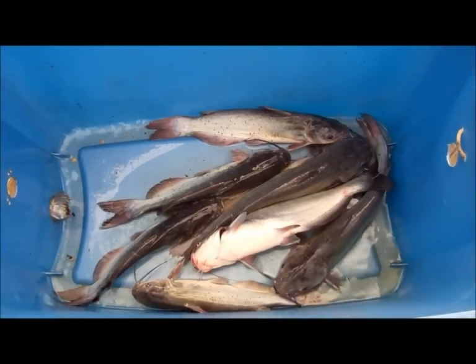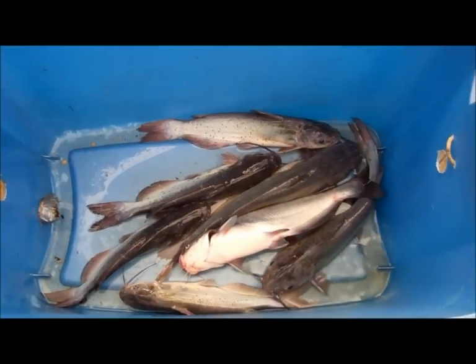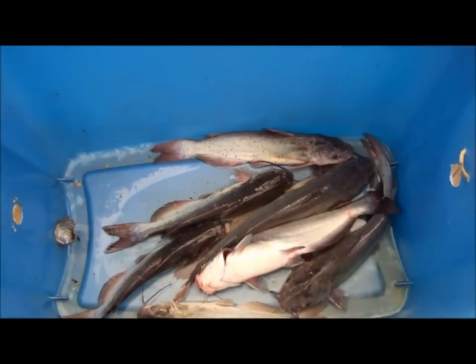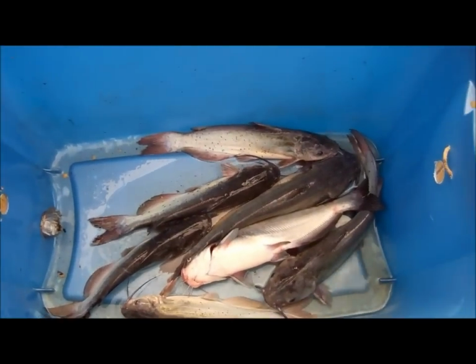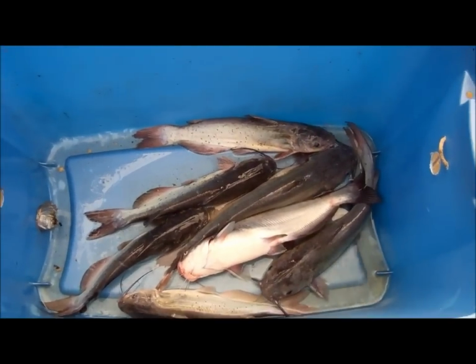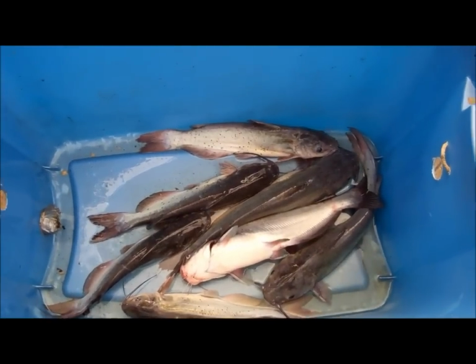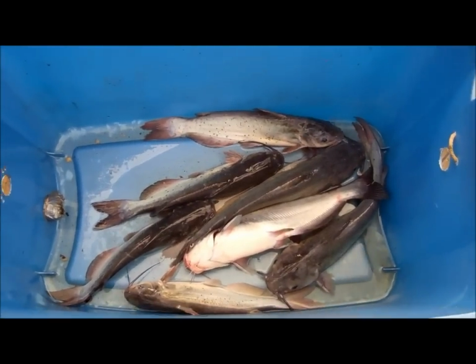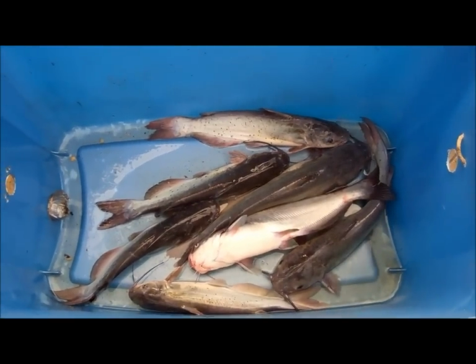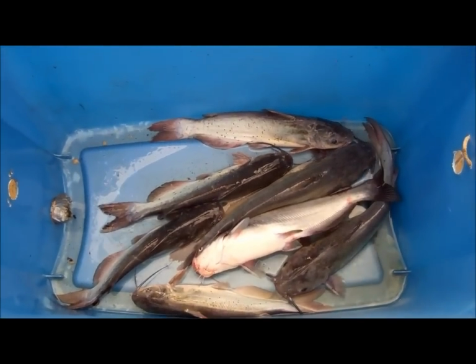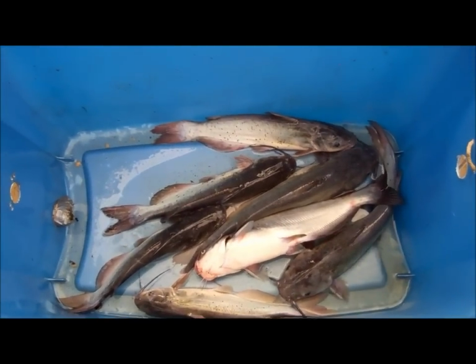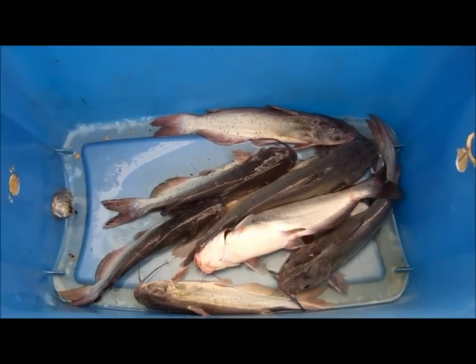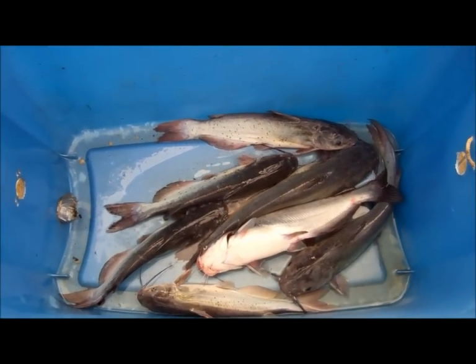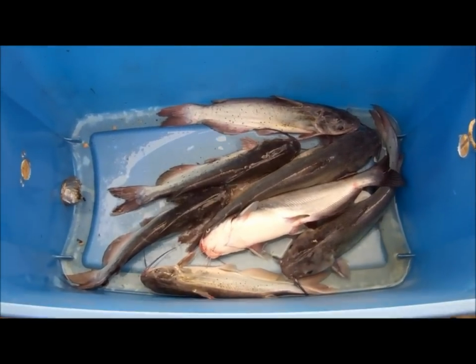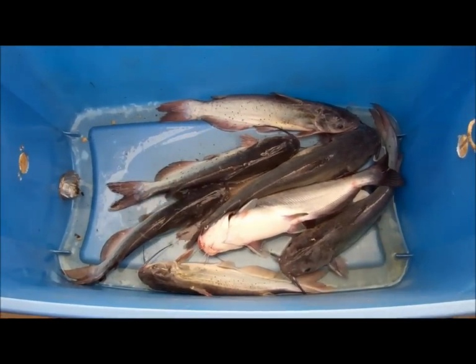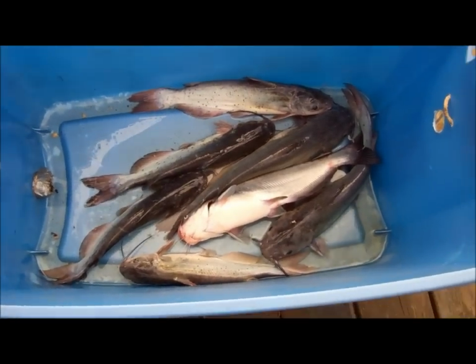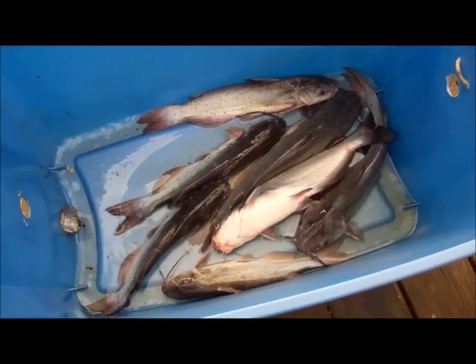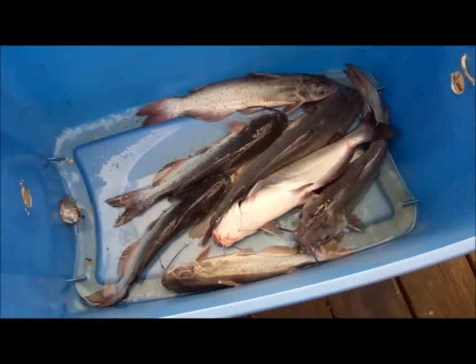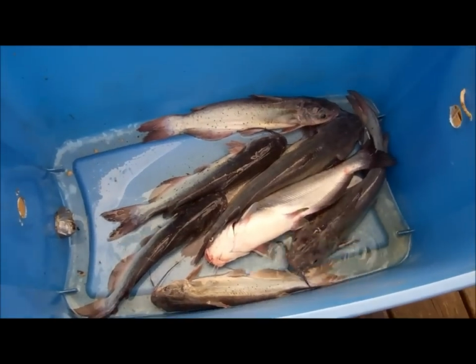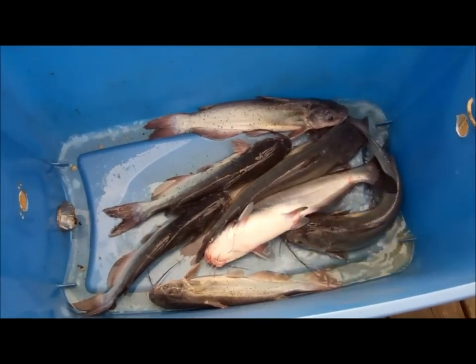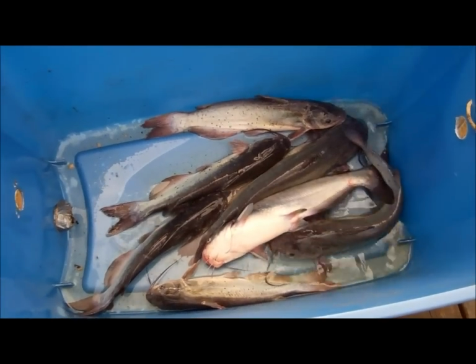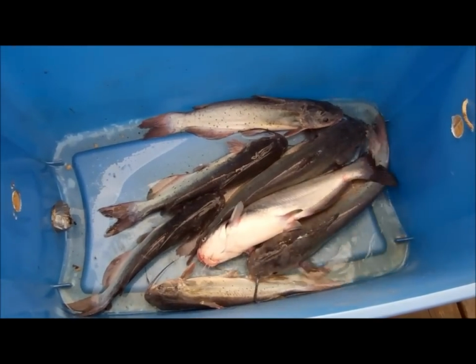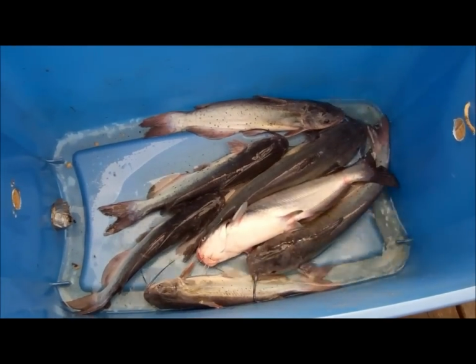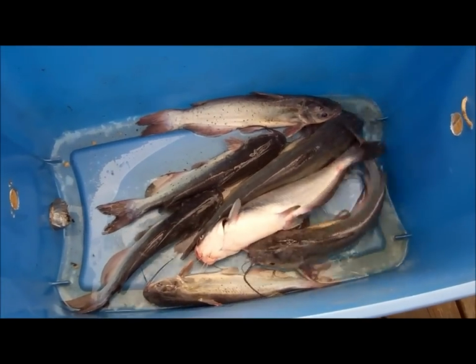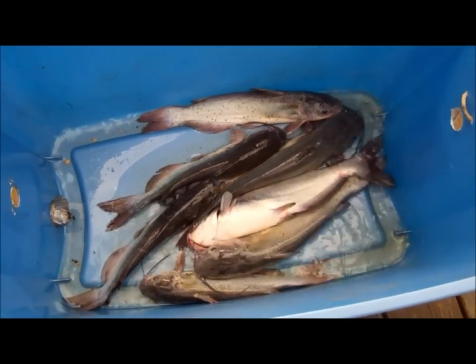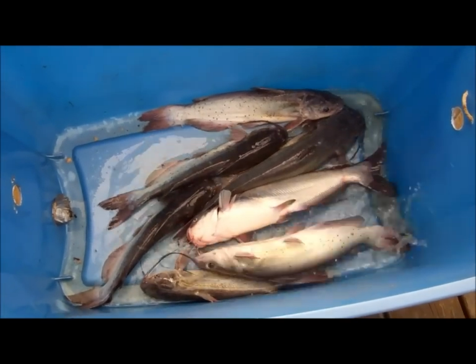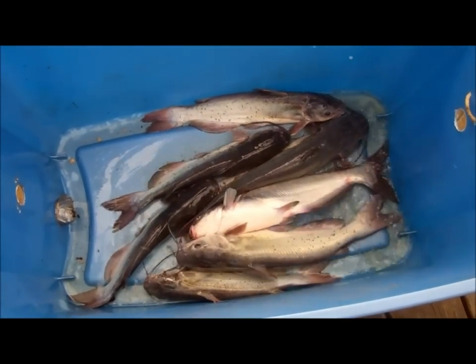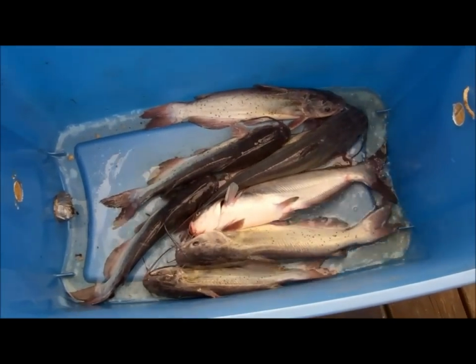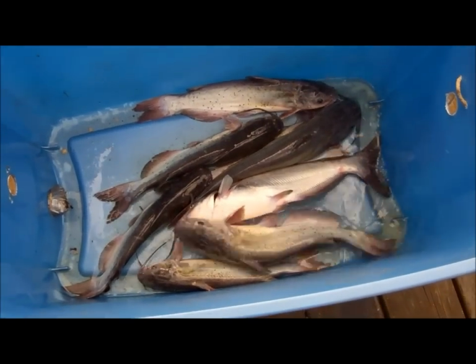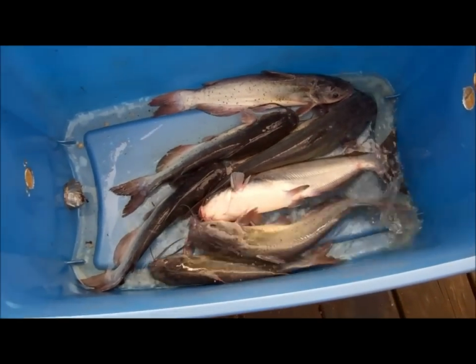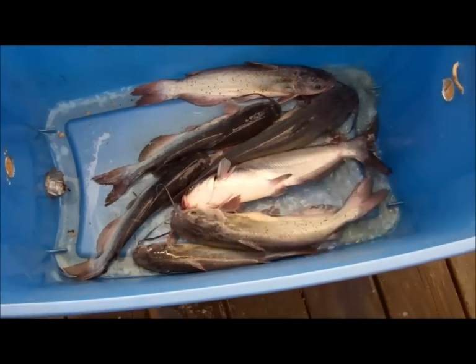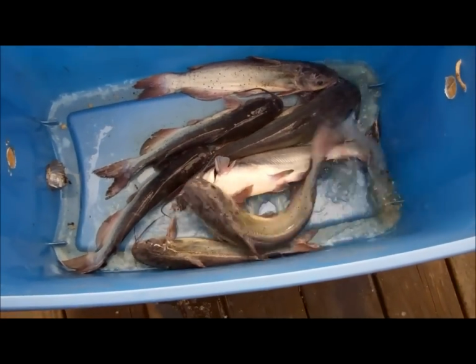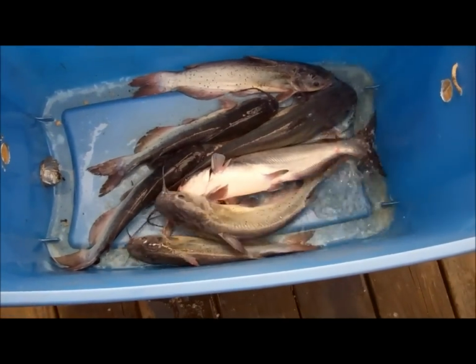Most of these catfish were caught on a yo-yo using magic bait, but that blue there, sort of in the middle, was caught on the trotline using hot dogs.